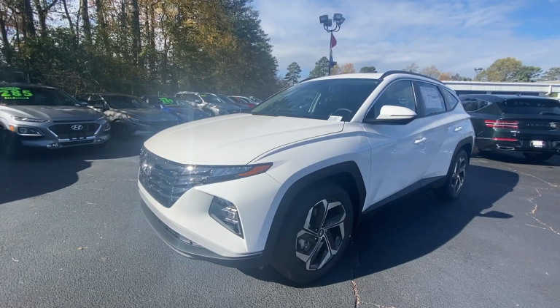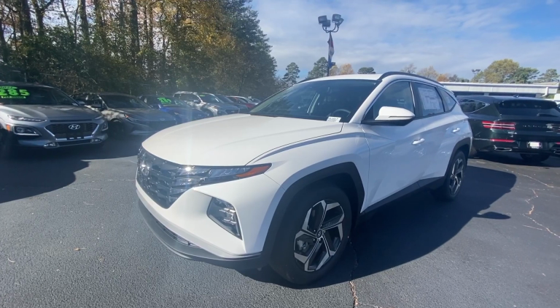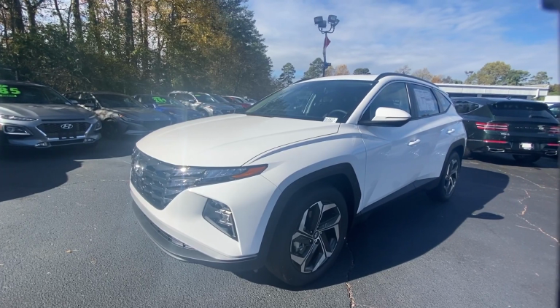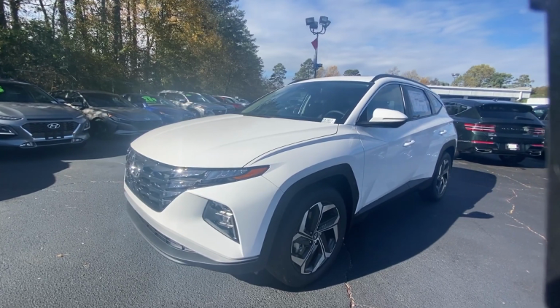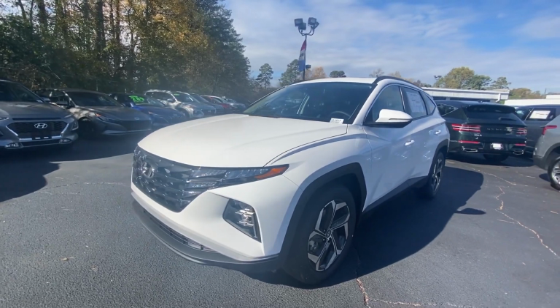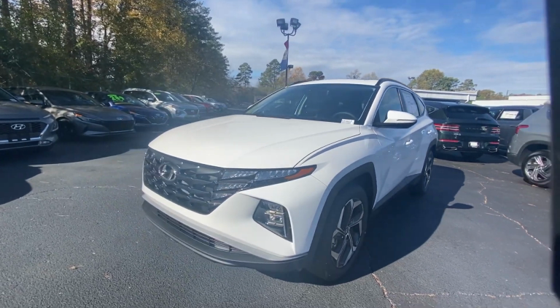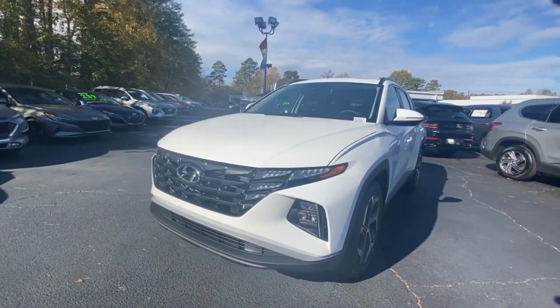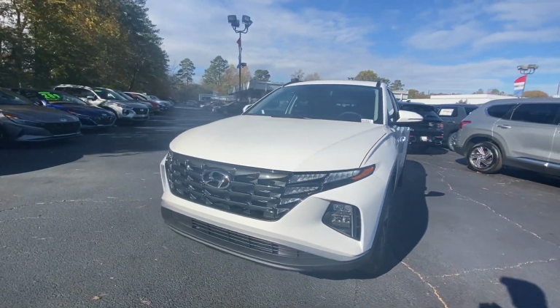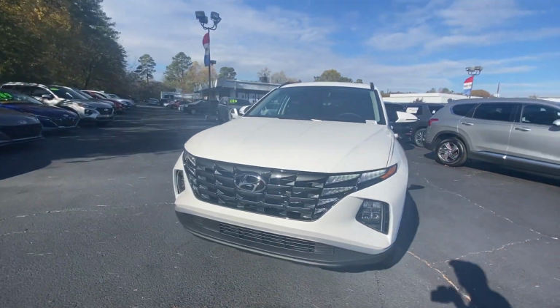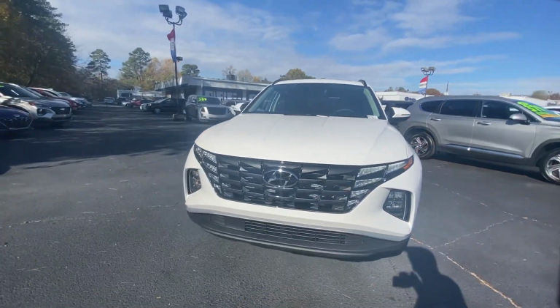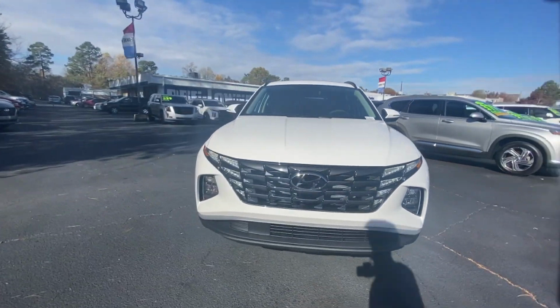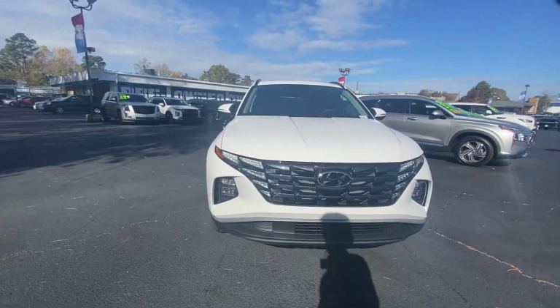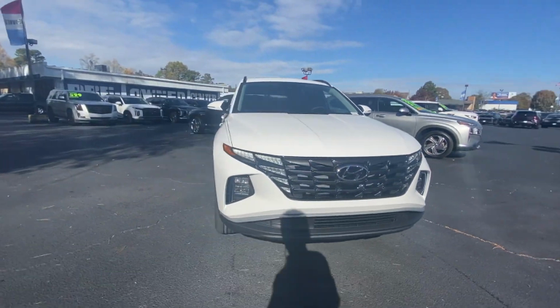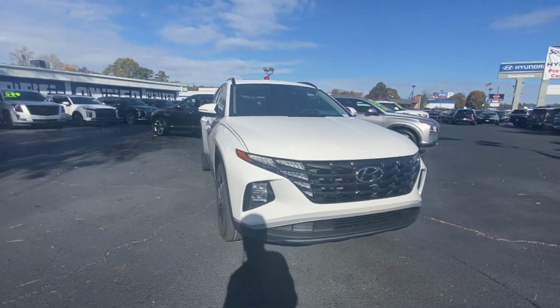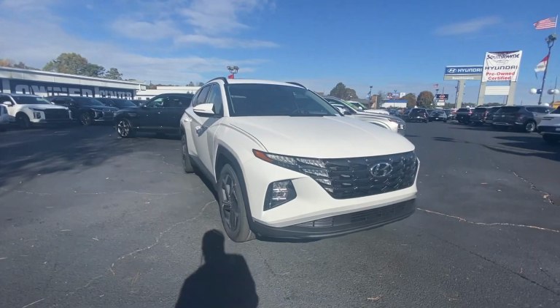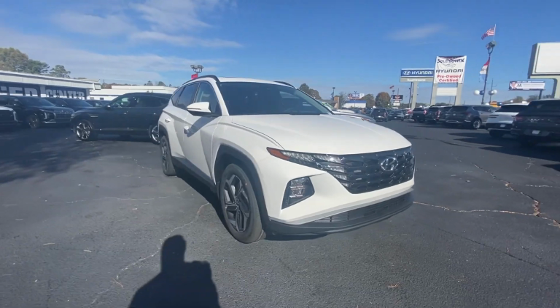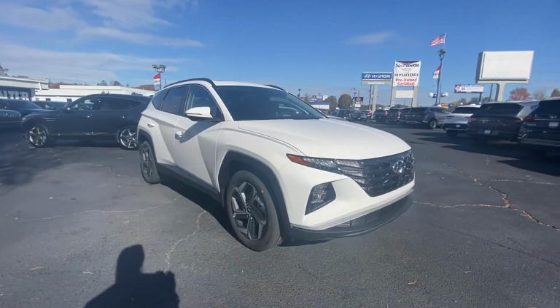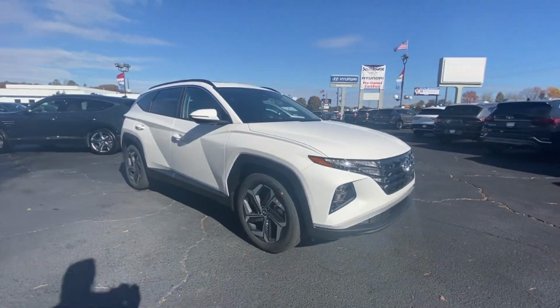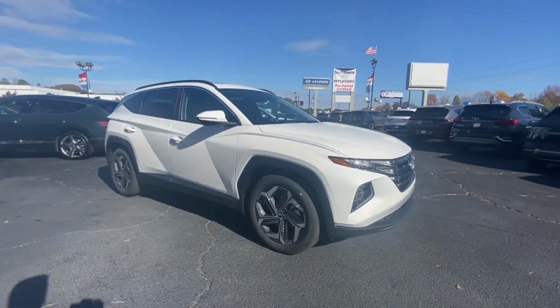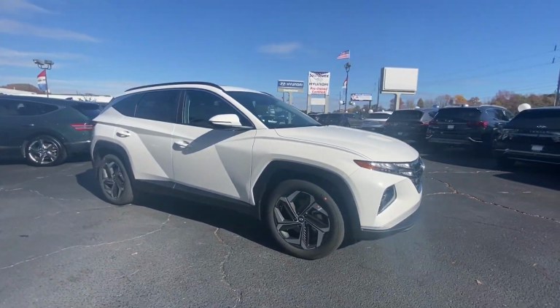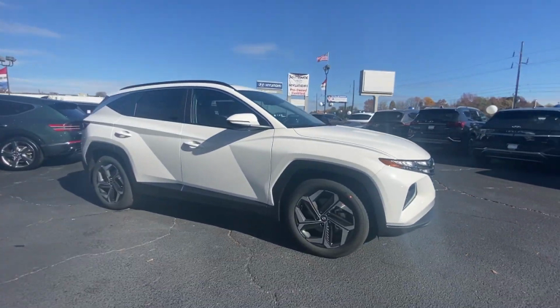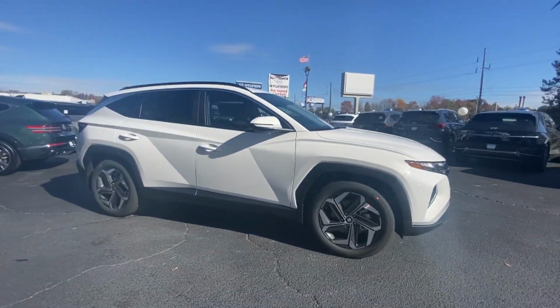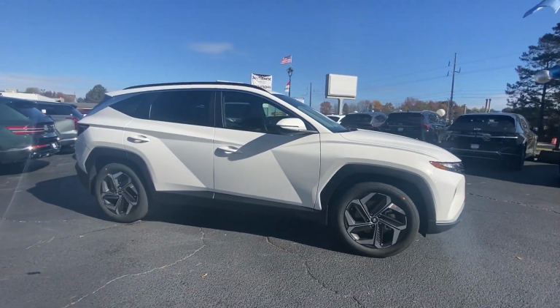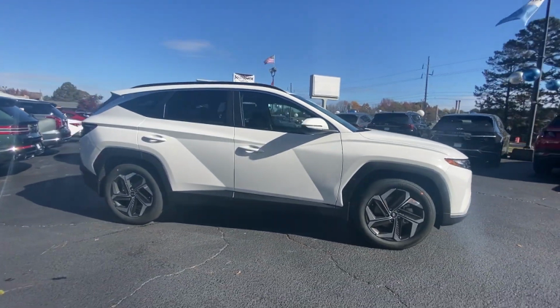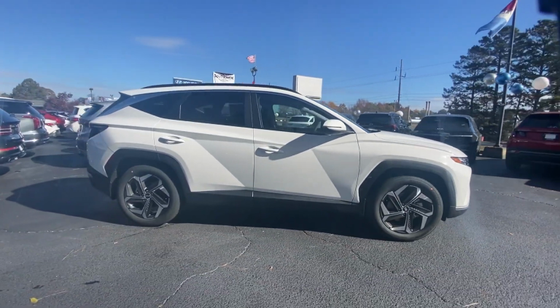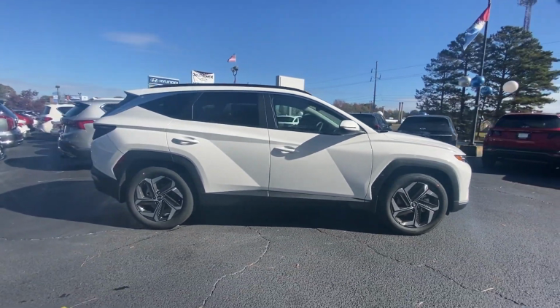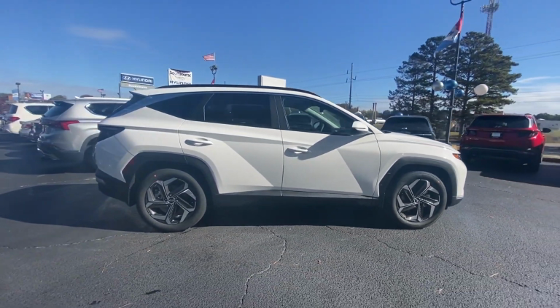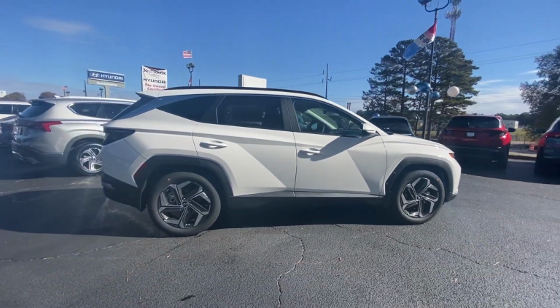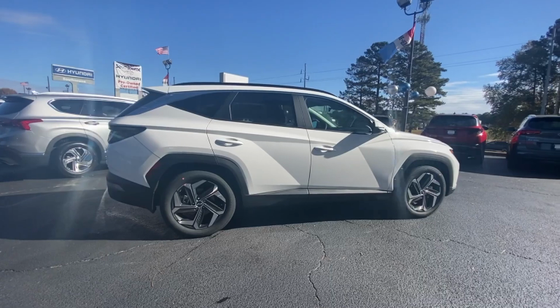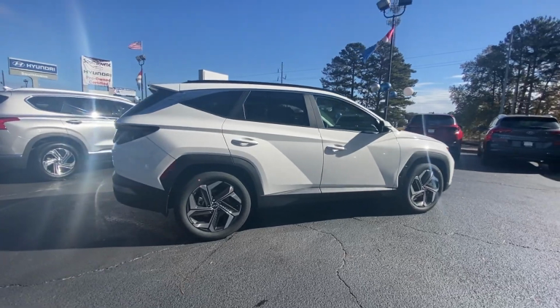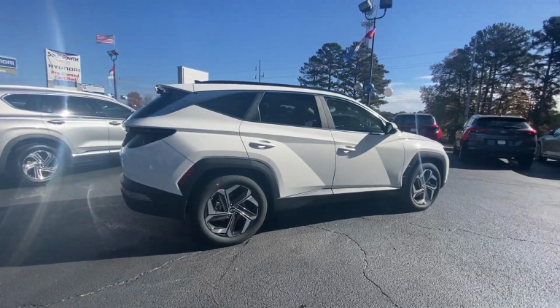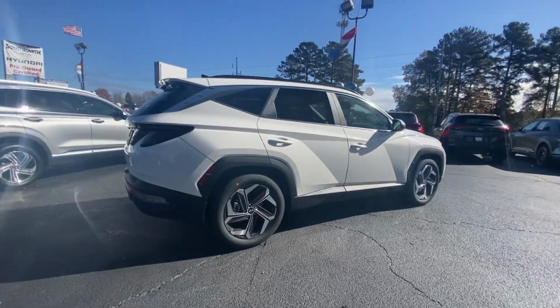You just found the 2024 Hyundai Tucson. Choose the compact crossover that delivers an outstanding combination of quality, comfort, and safety — the Tucson.